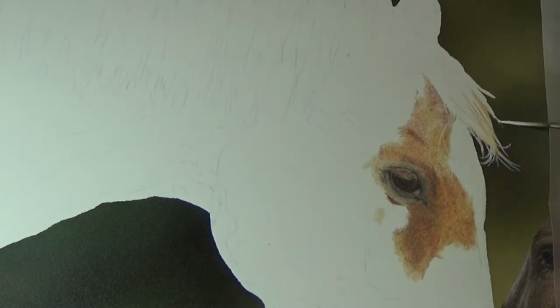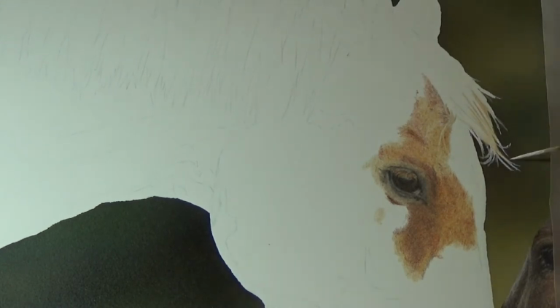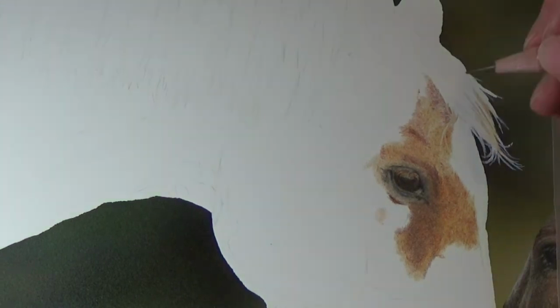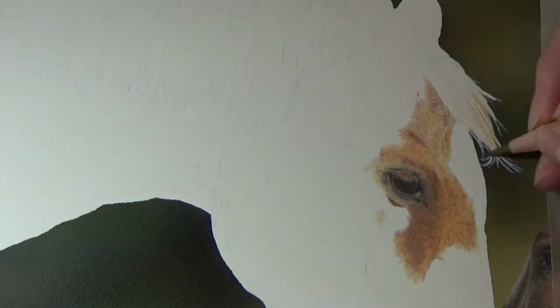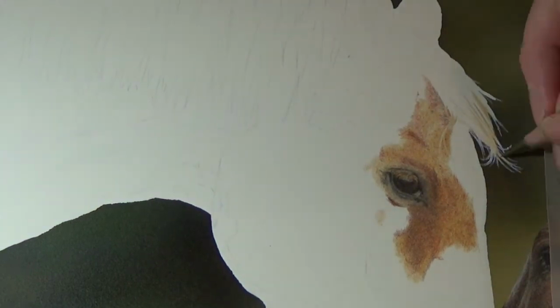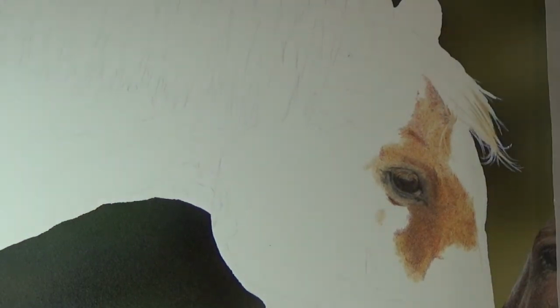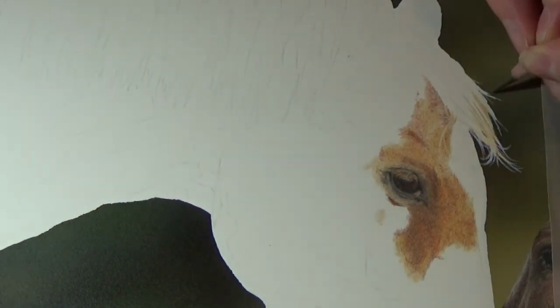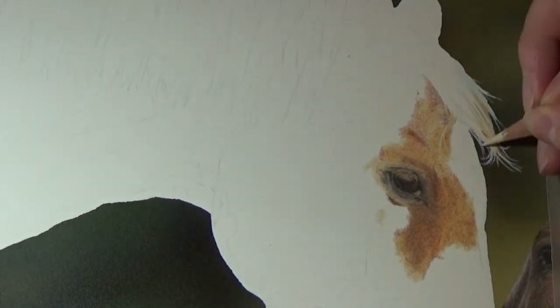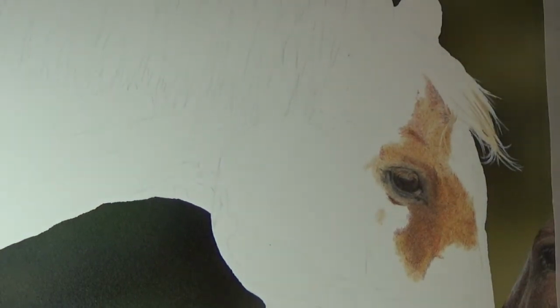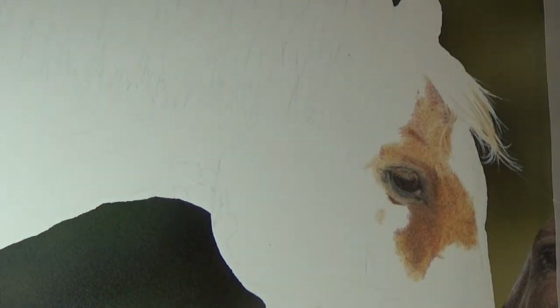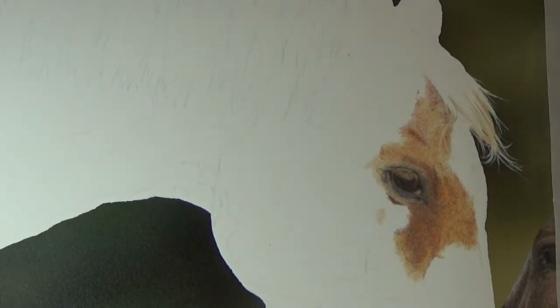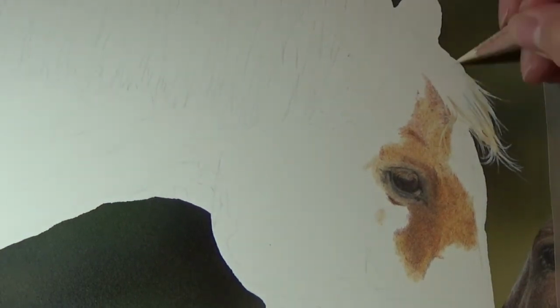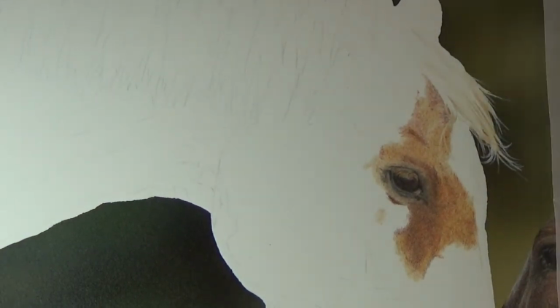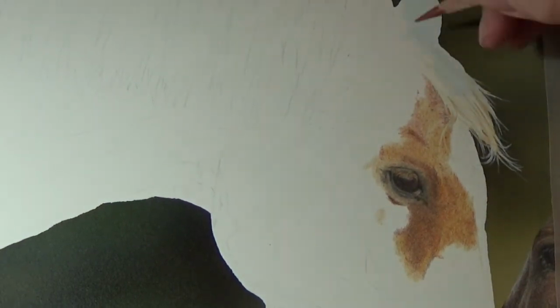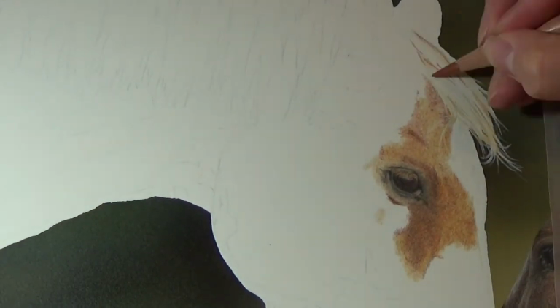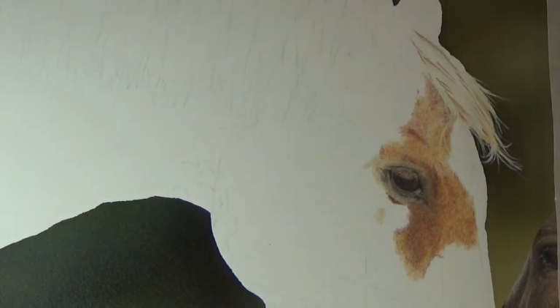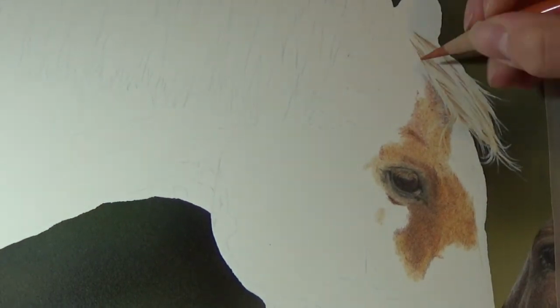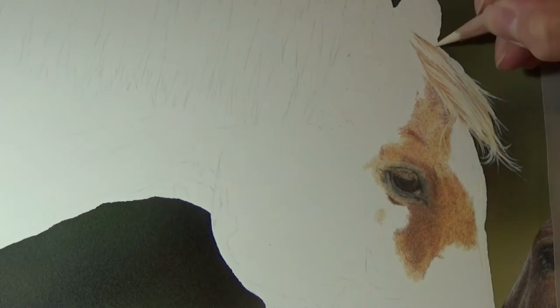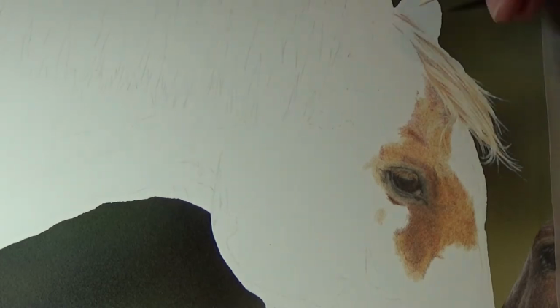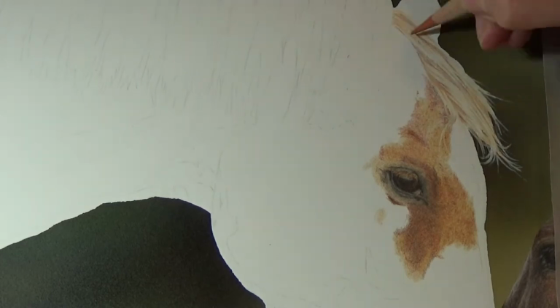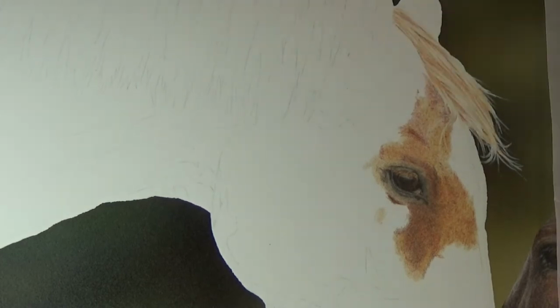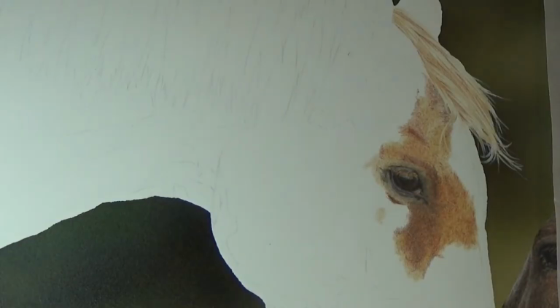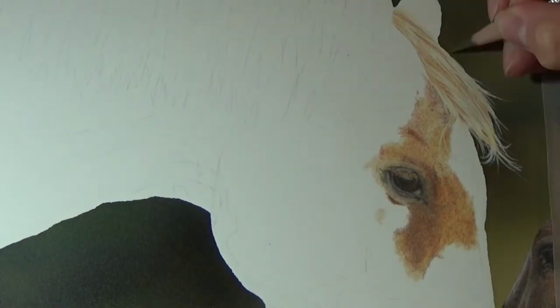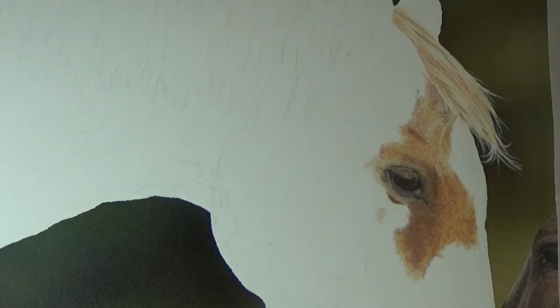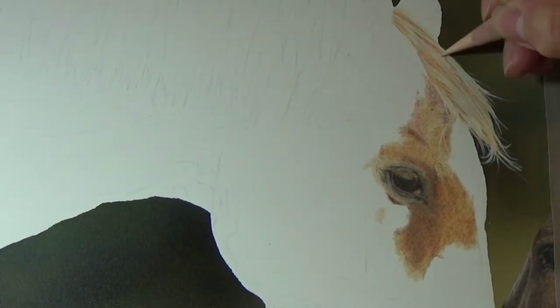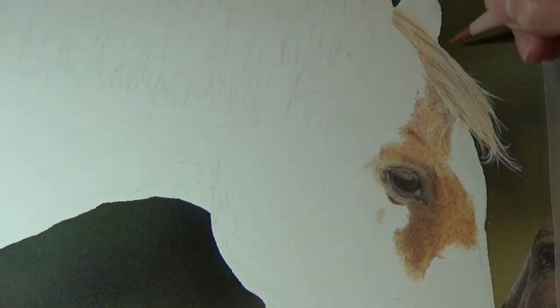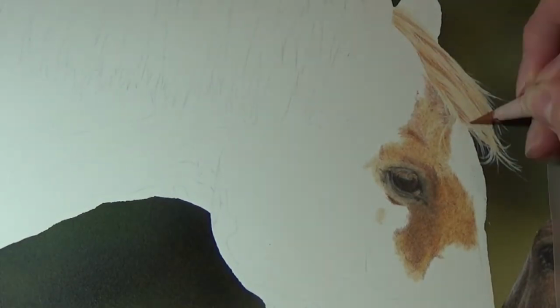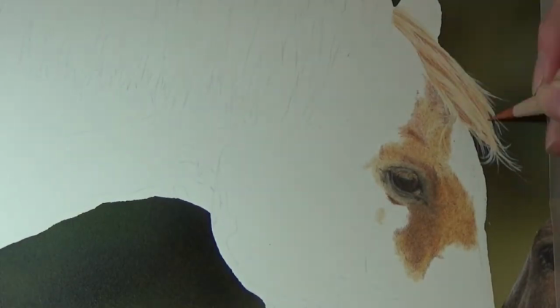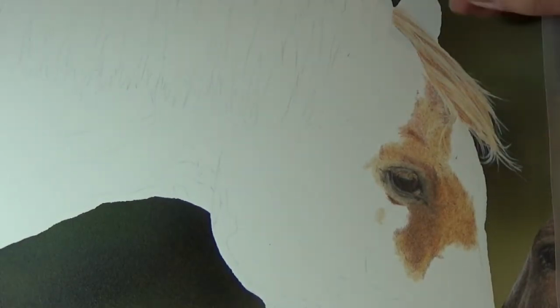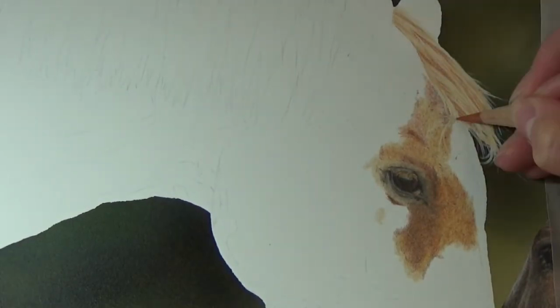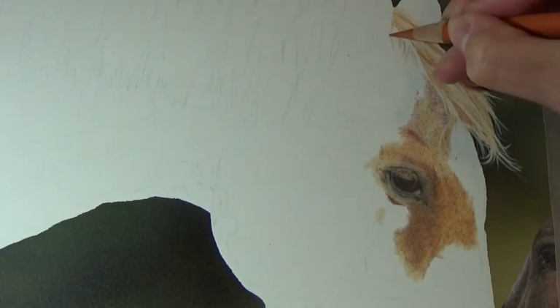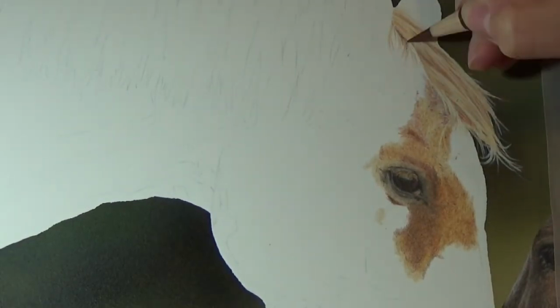You can see how messy the area around his eye looks to start off with, but as I build up layers and as I refine the areas around it, it will all start to come together.